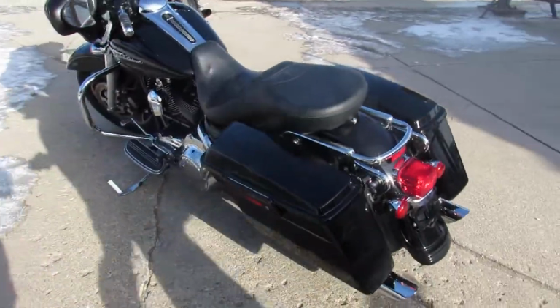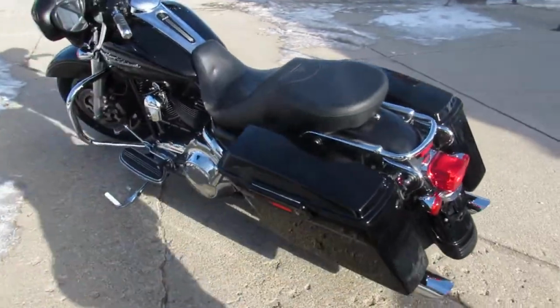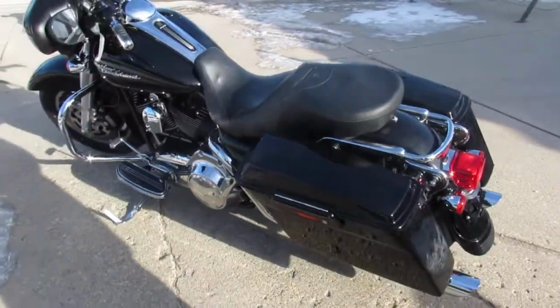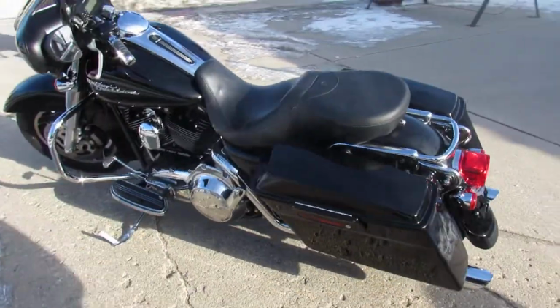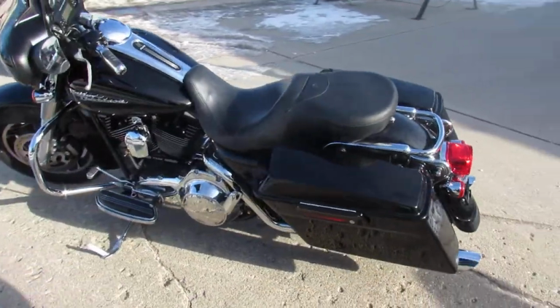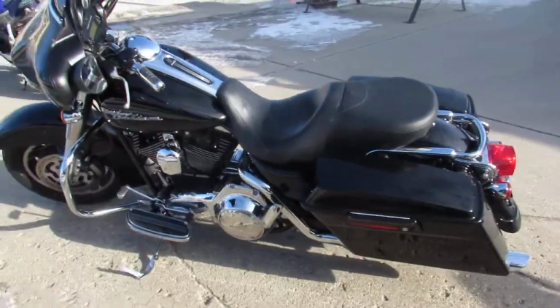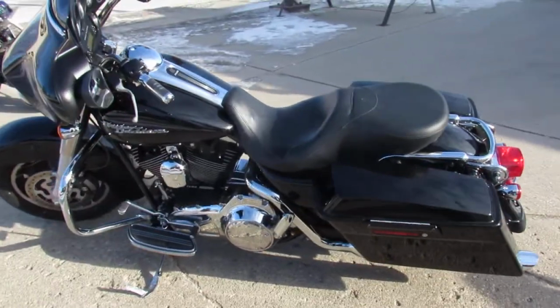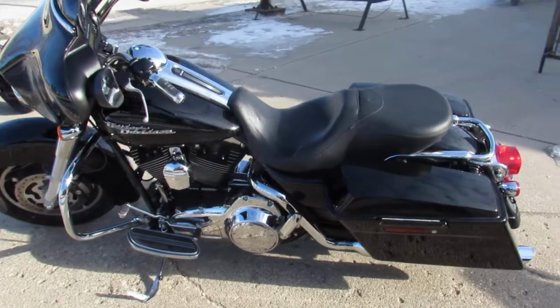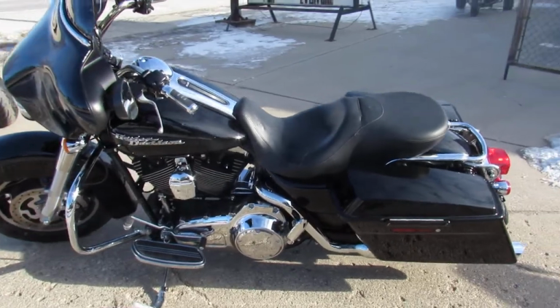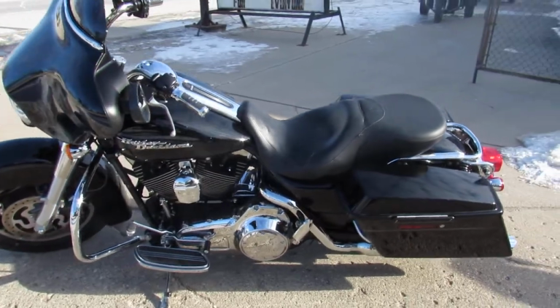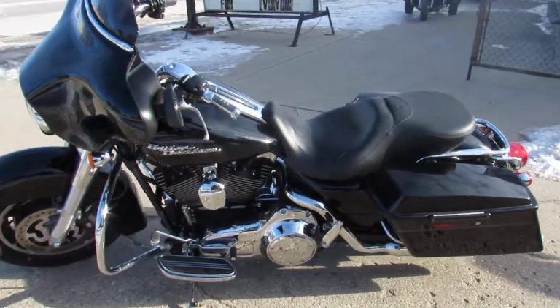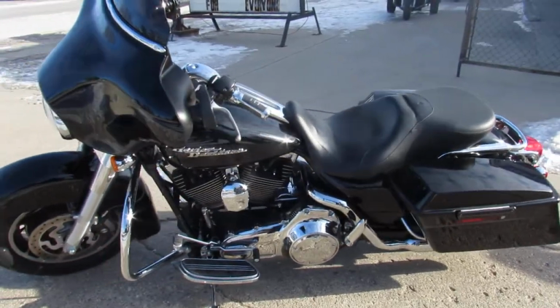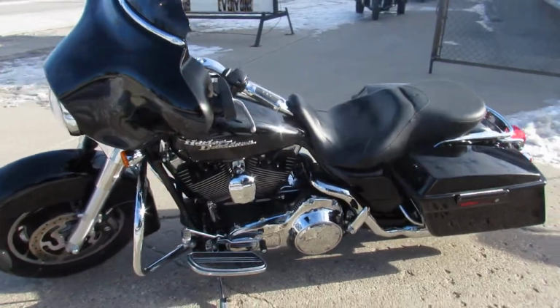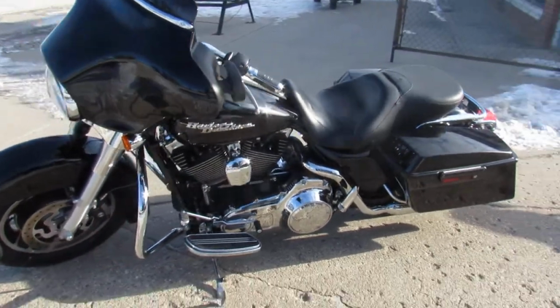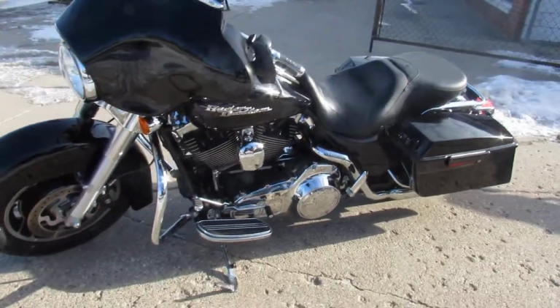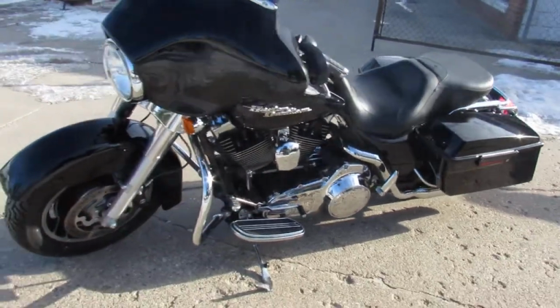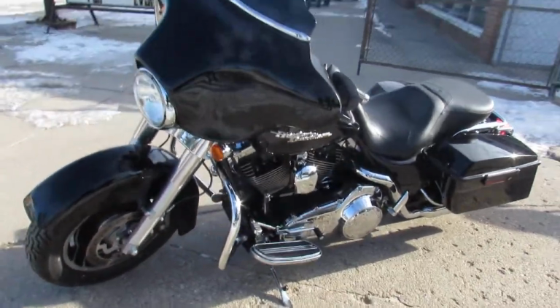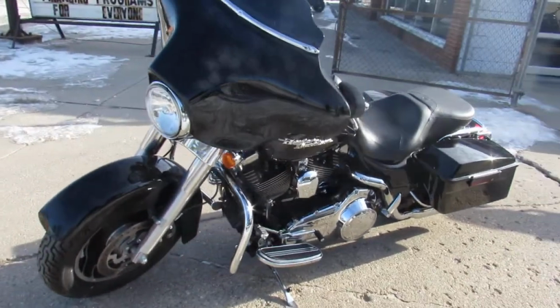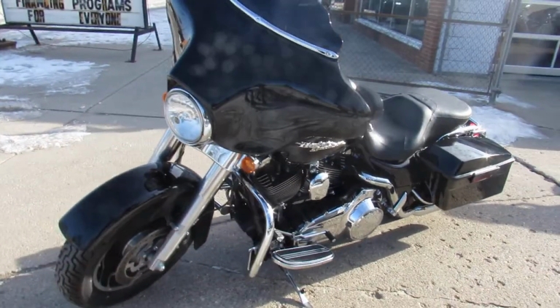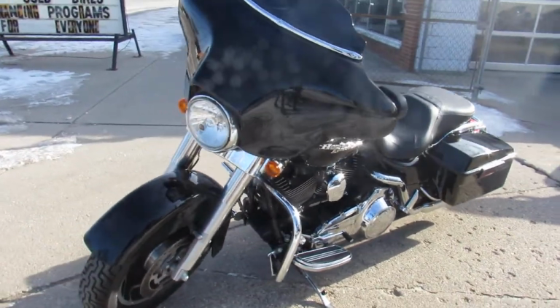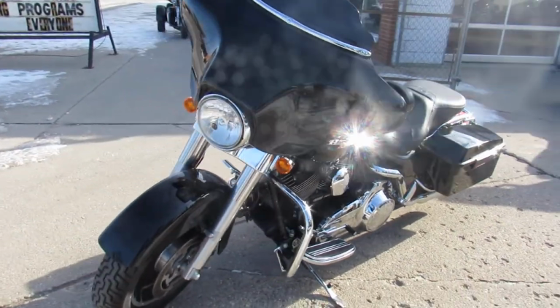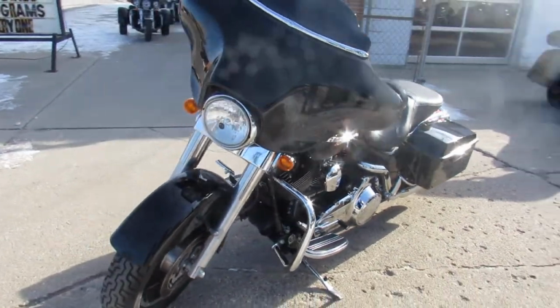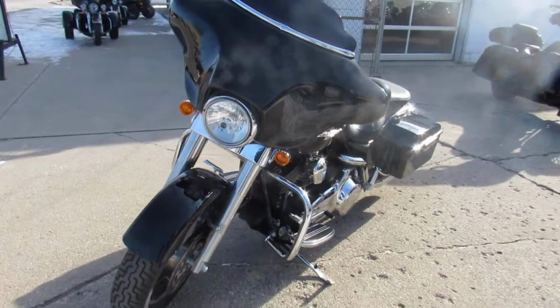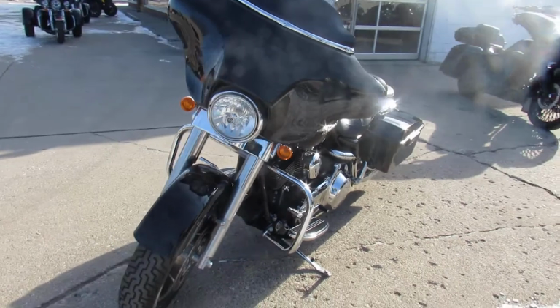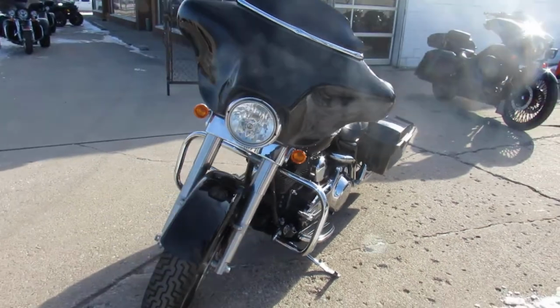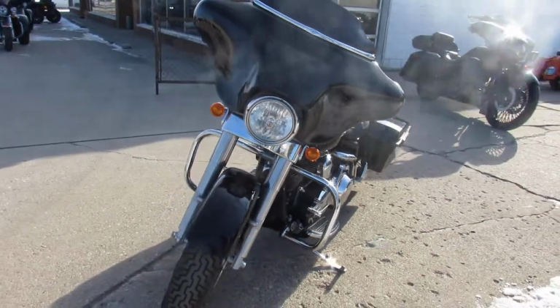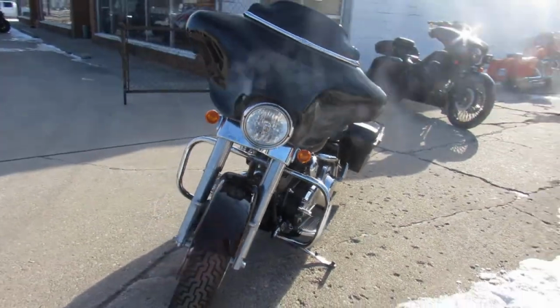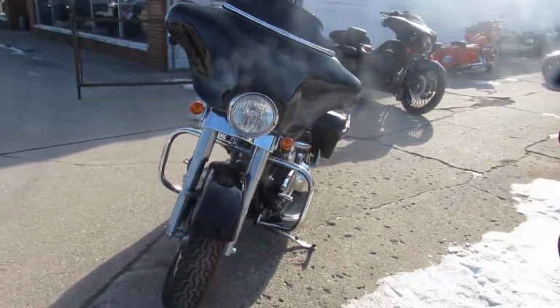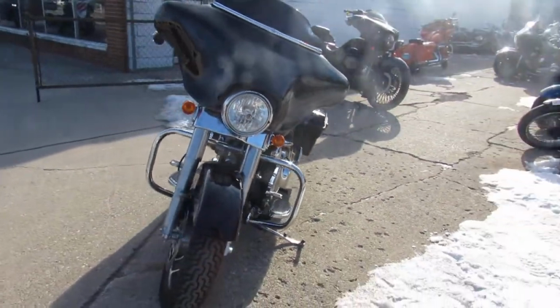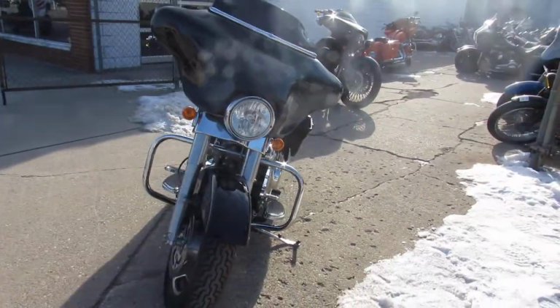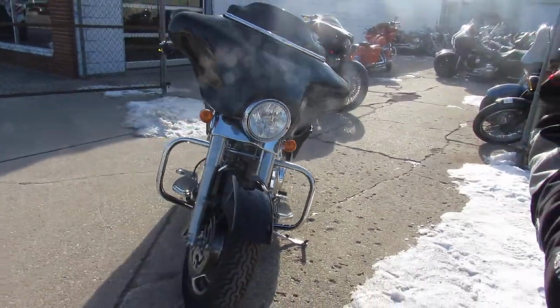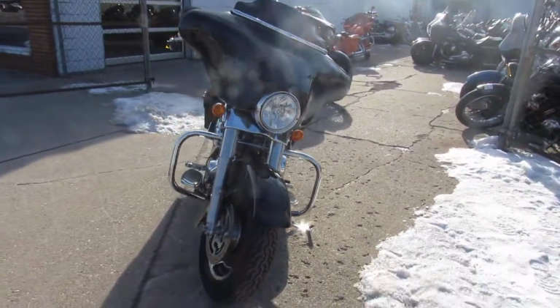Loaded up with all the chrome — good-looking bike. It's all stock, no modifications, runs strong, needs nothing. Just serviced at the dealership, inspected, all the fluids have been changed. This thing is ready to ride.